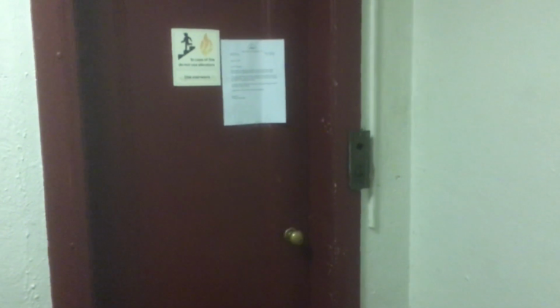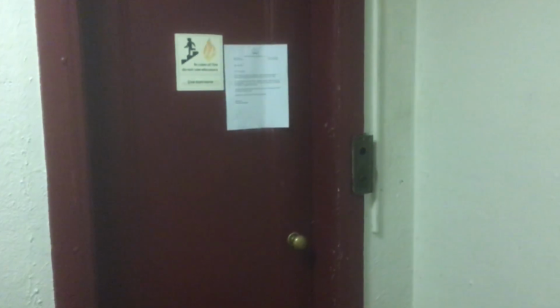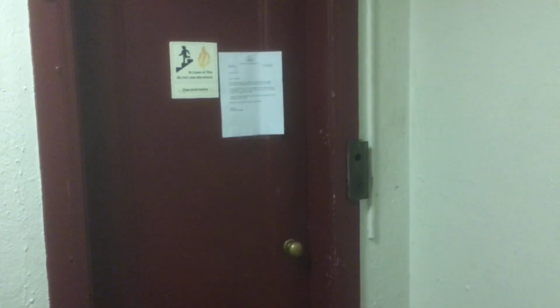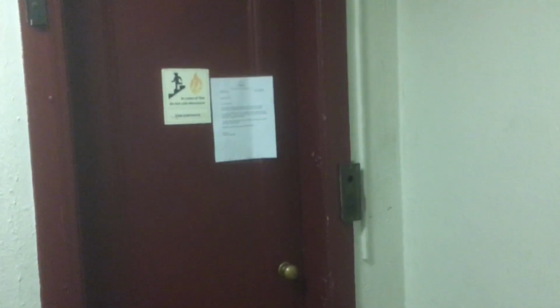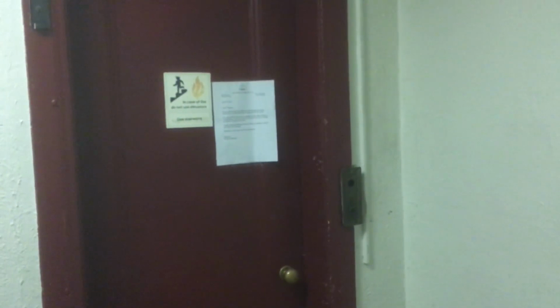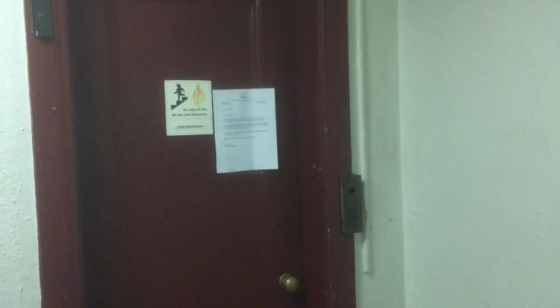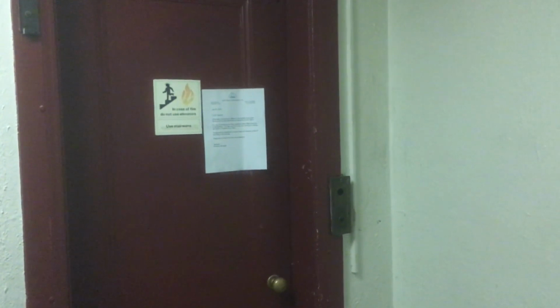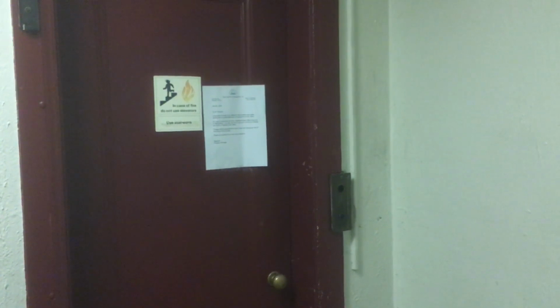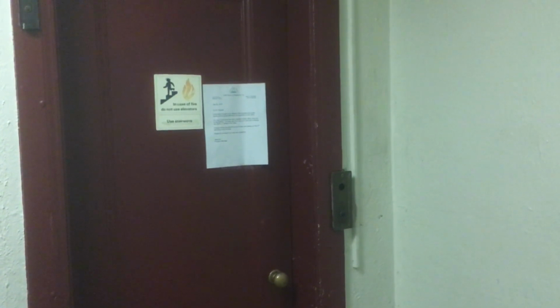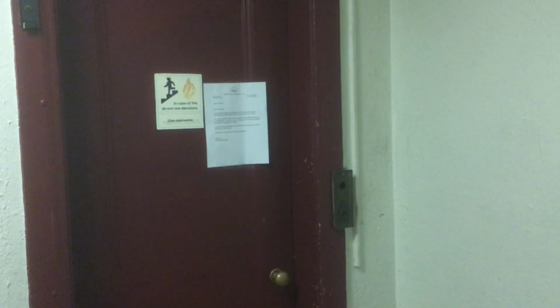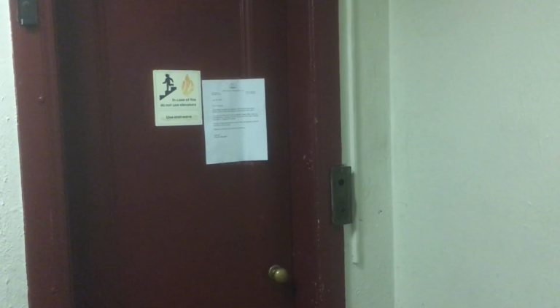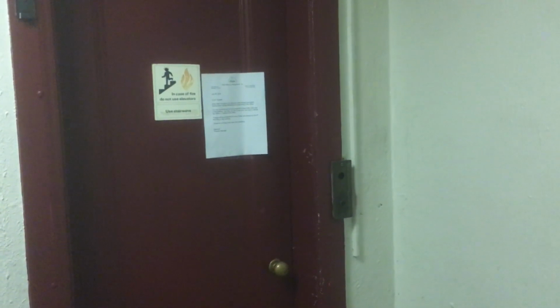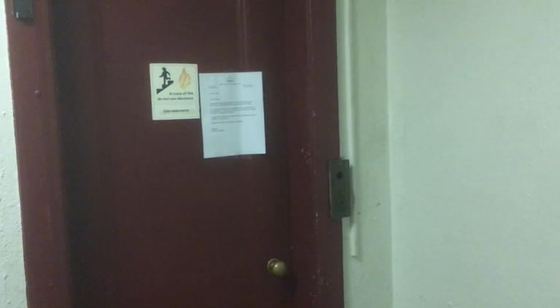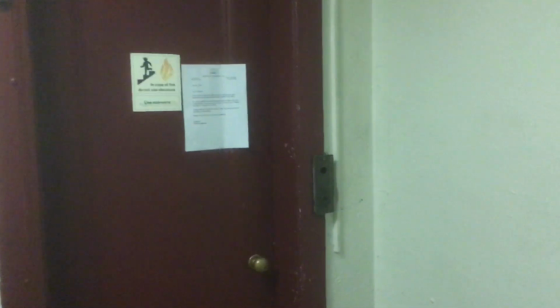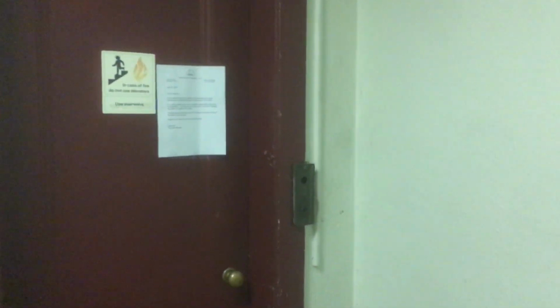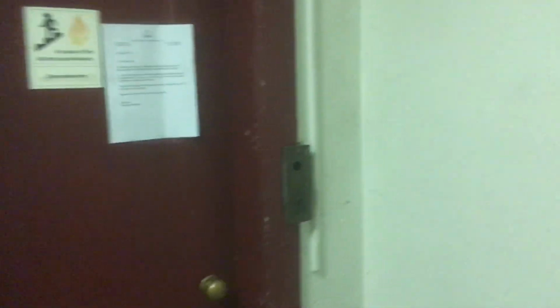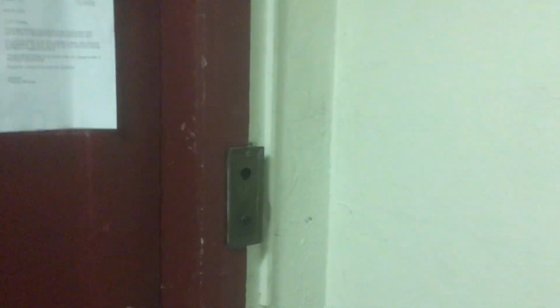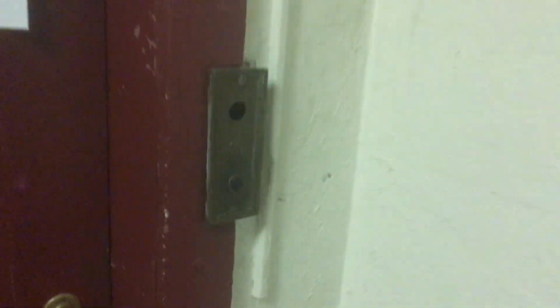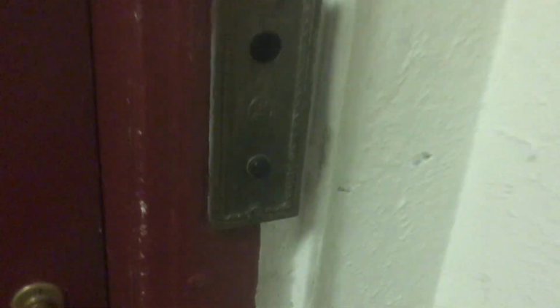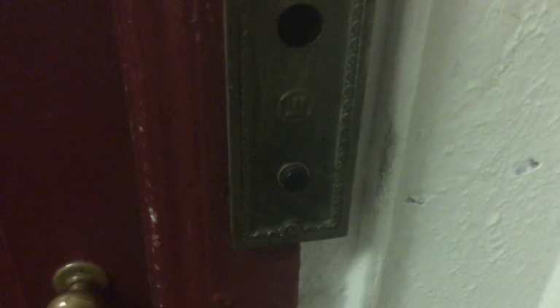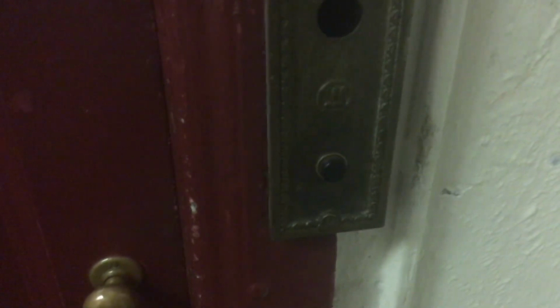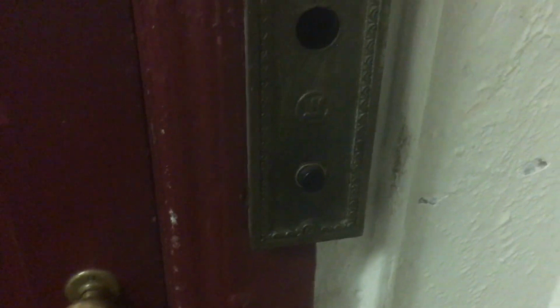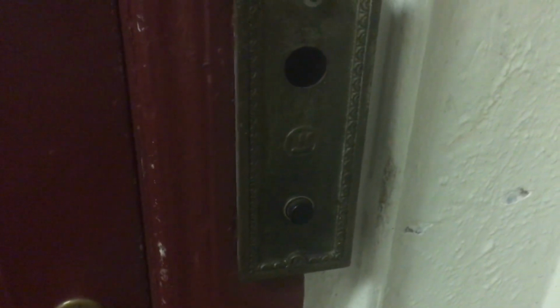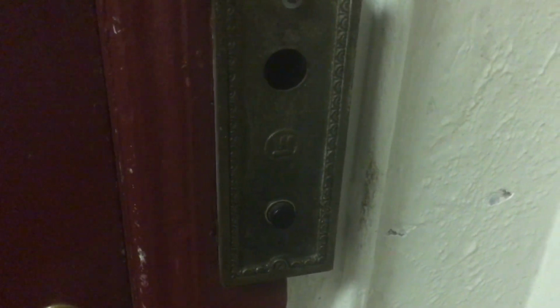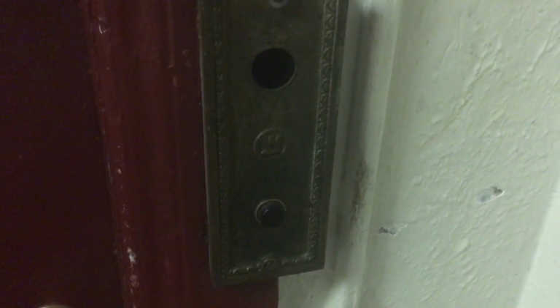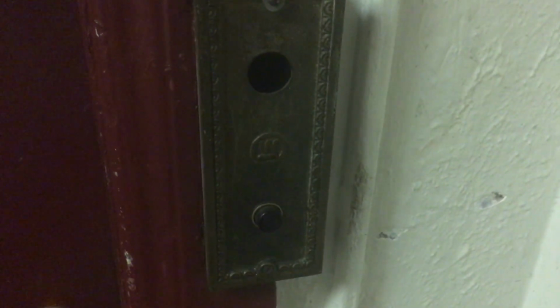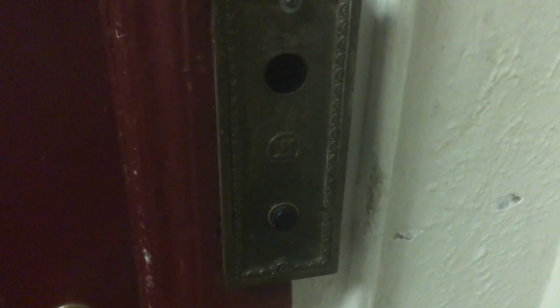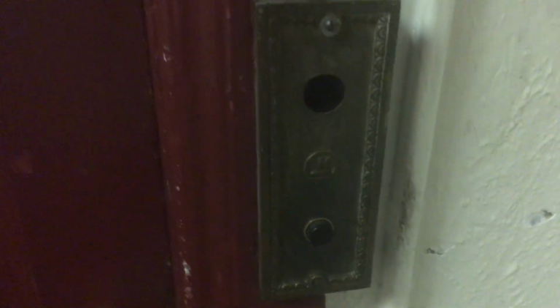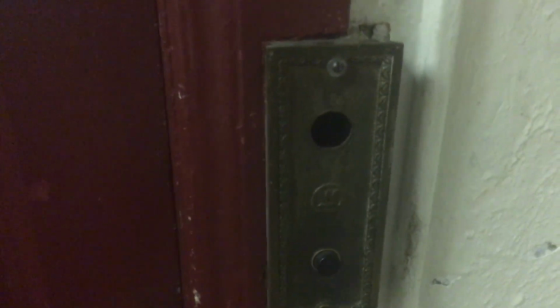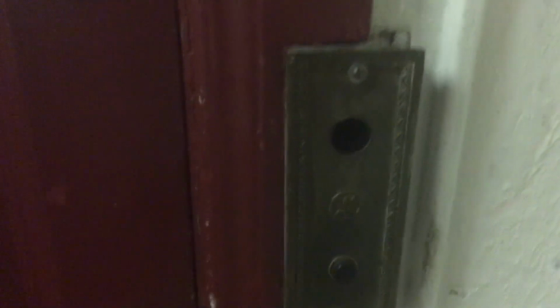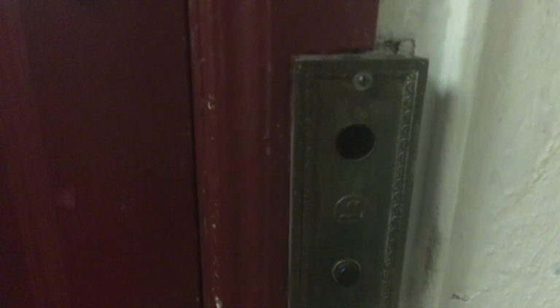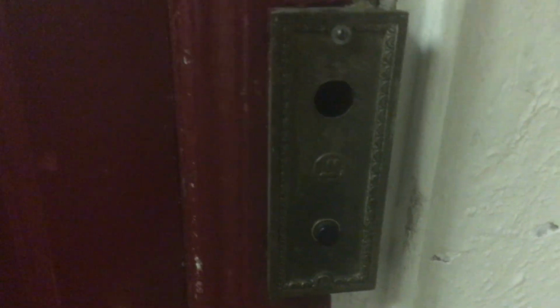This is the elevator at the Boulevard Apartments in North Oakland, Pittsburgh, Pennsylvania. Take a look at what I just found. This appears to be a late 1920s, early 1930s Westinghouse cage-type elevator.